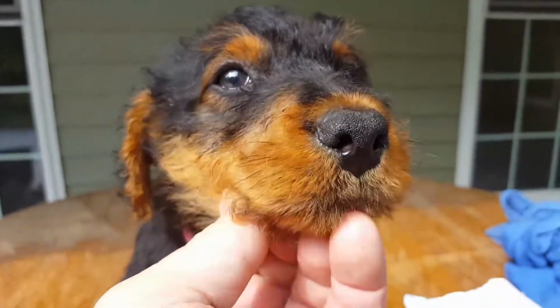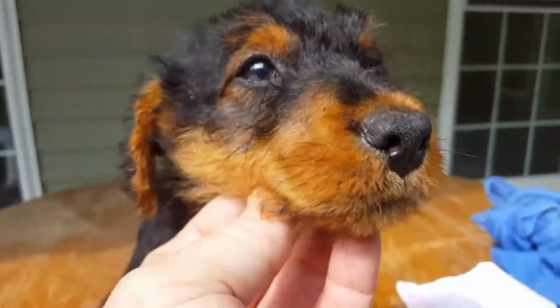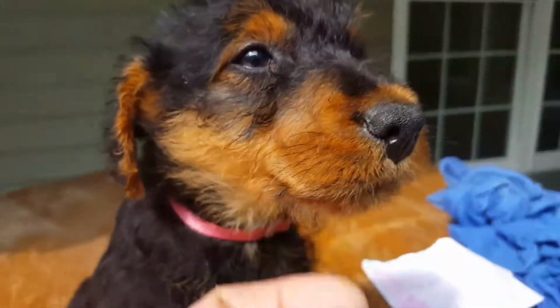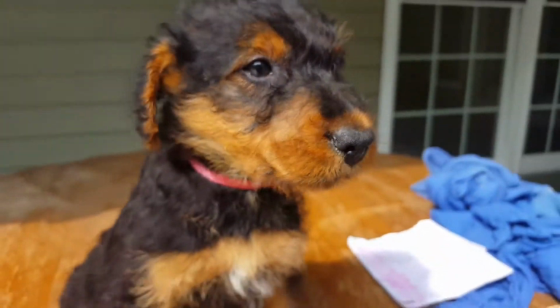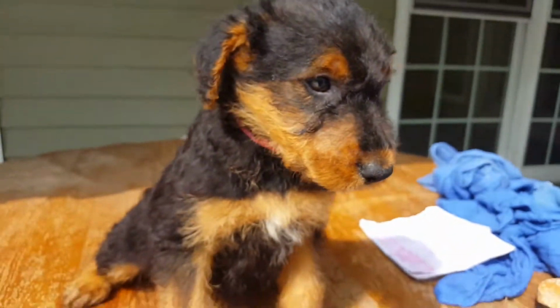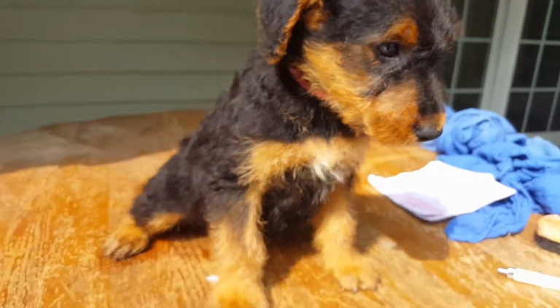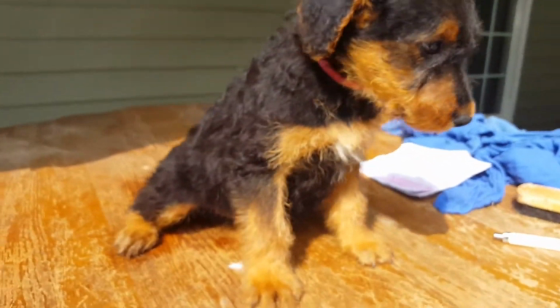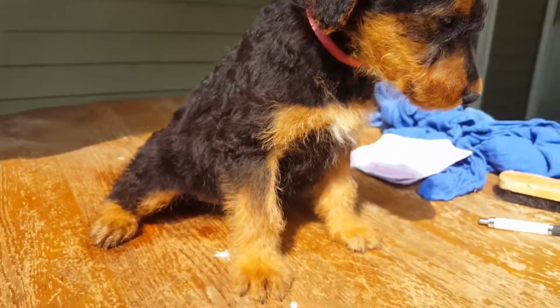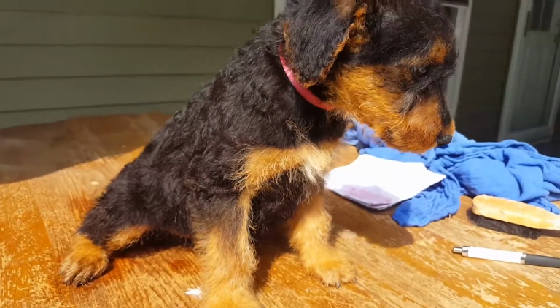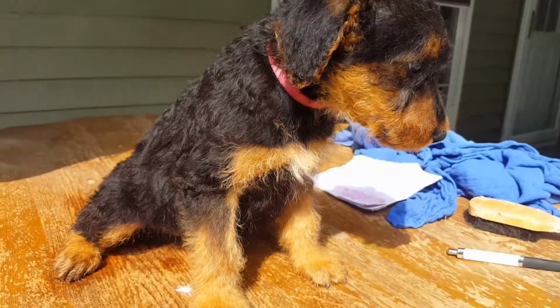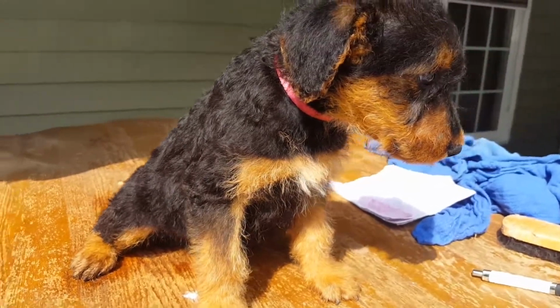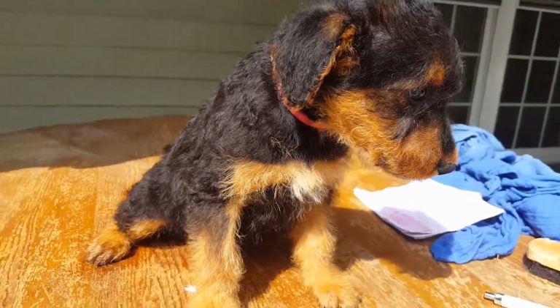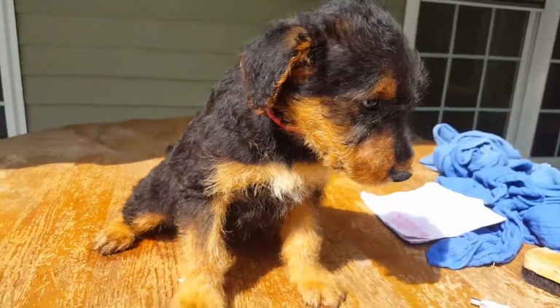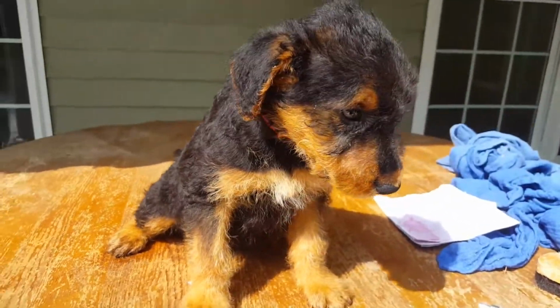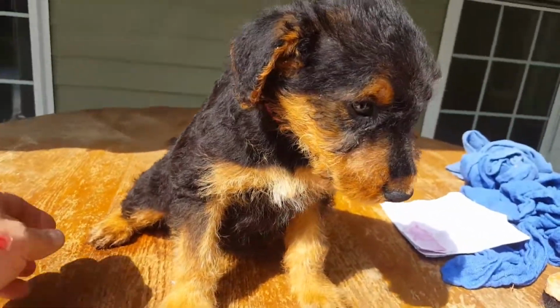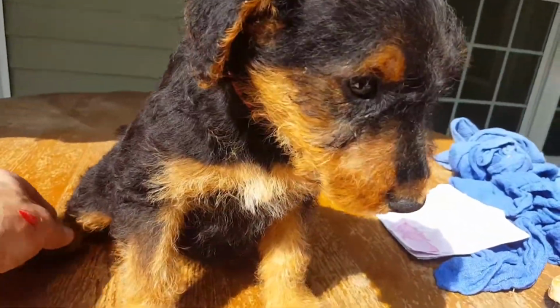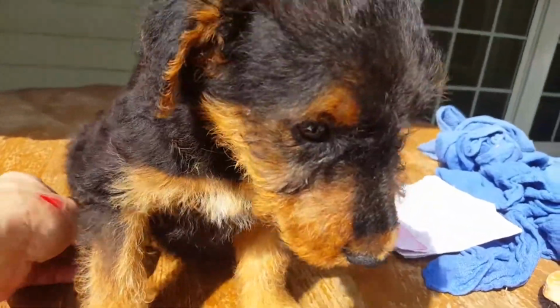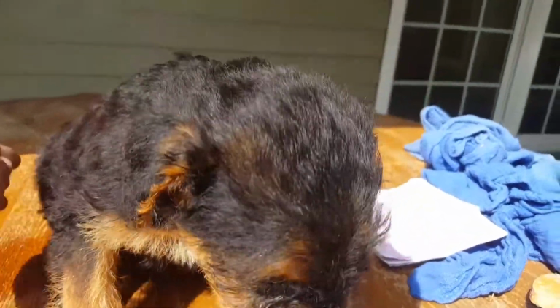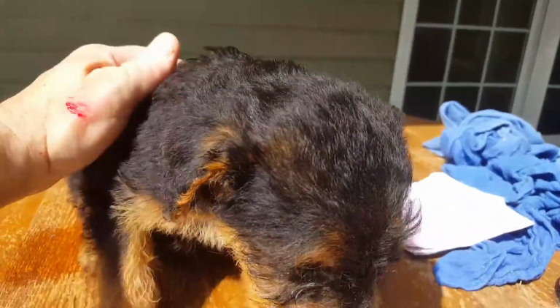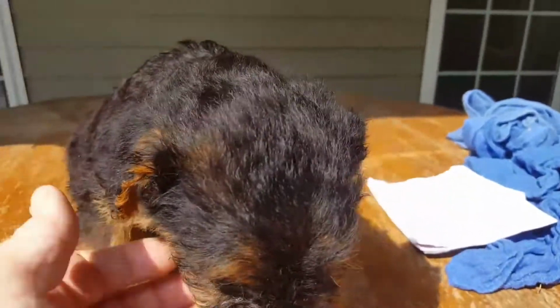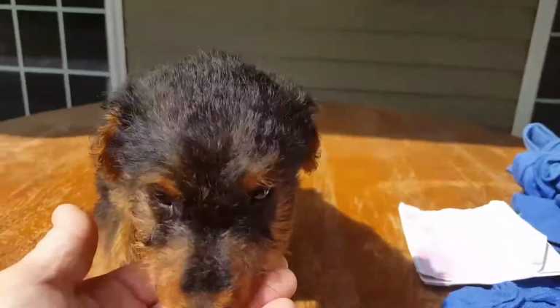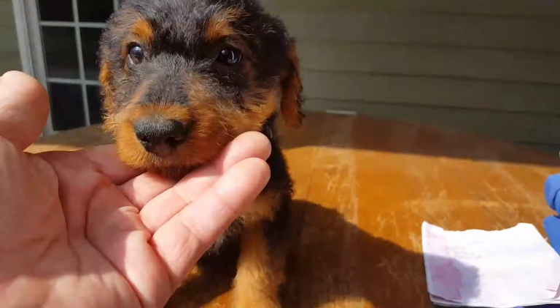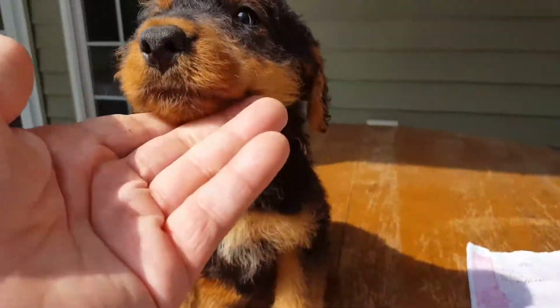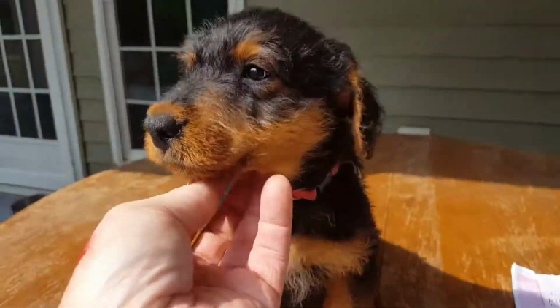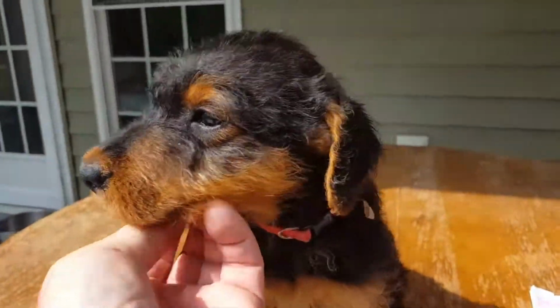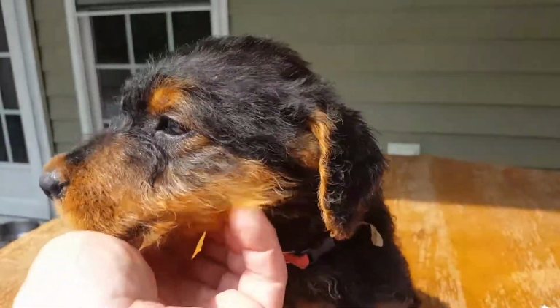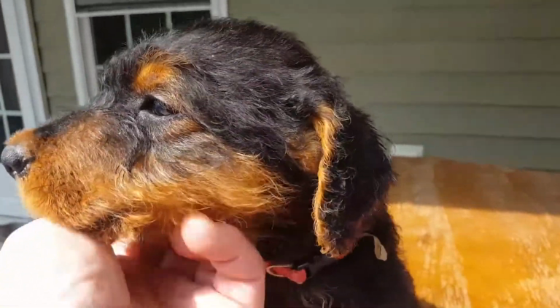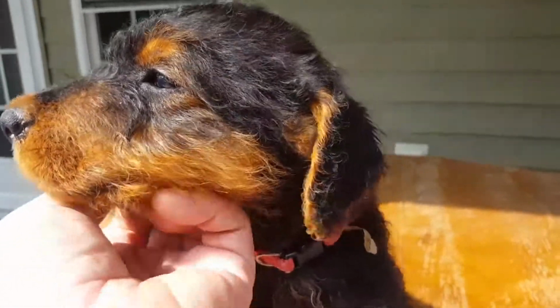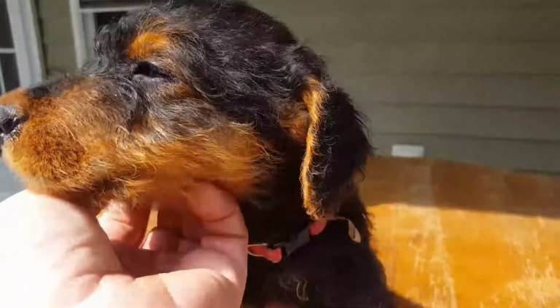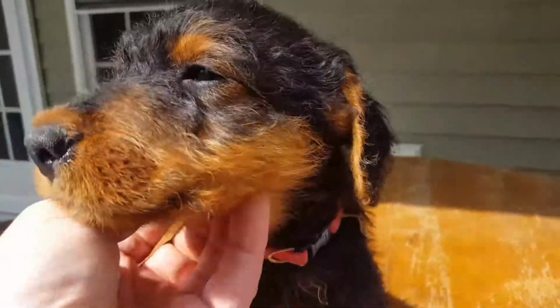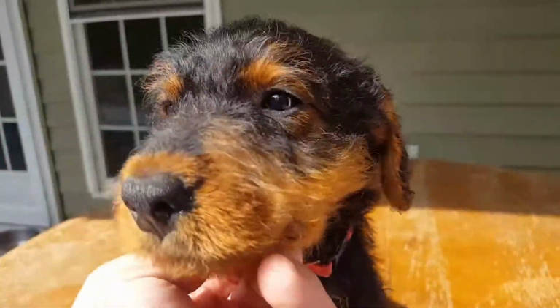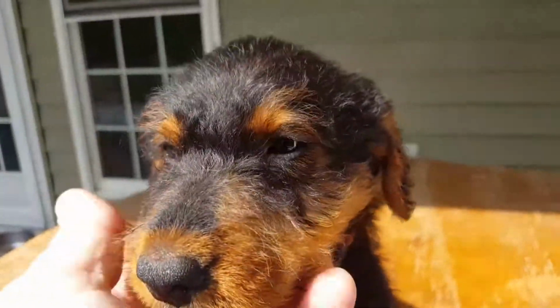Yeah, I'm pretty dog. Yeah, you're pretty dog. Yeah, are you sitting down? You're just kind of standing there, huh? Yeah, I'm a dog. Yeah, I'm a good dog.